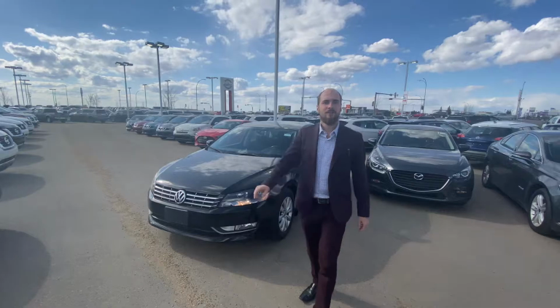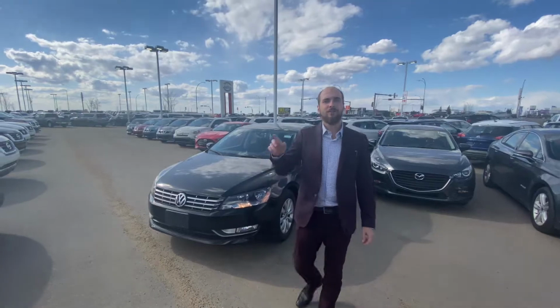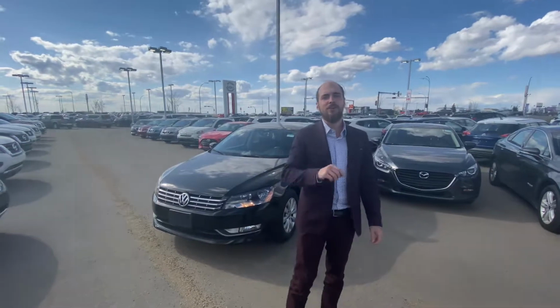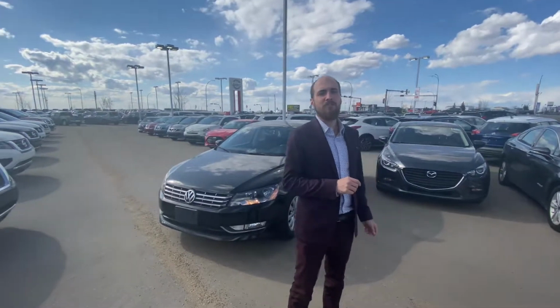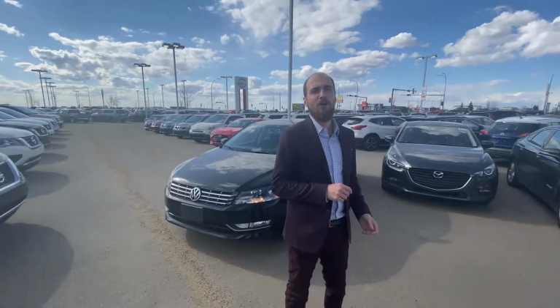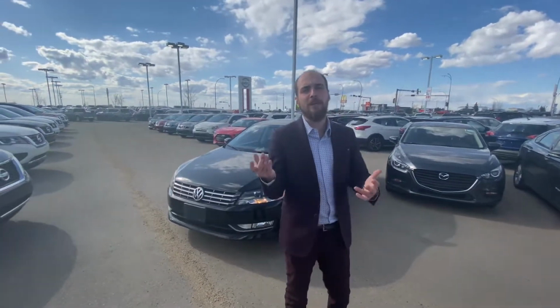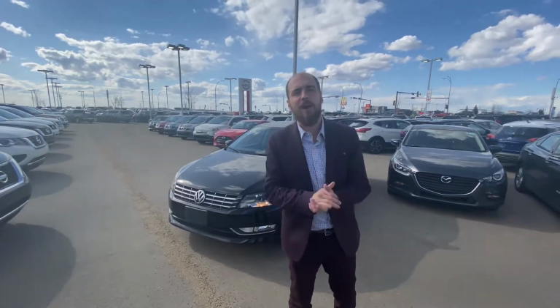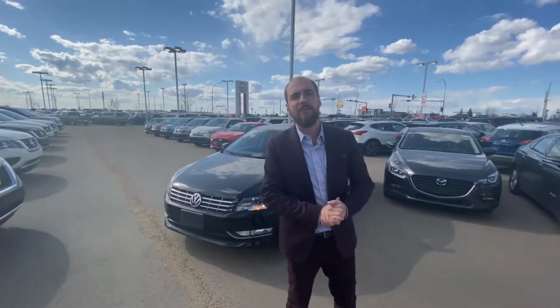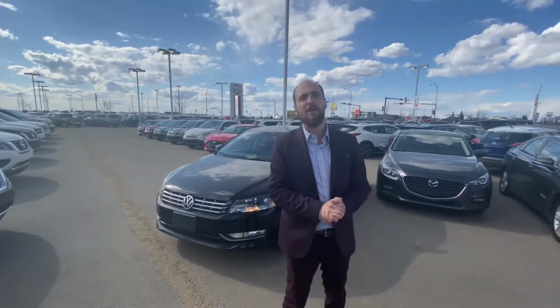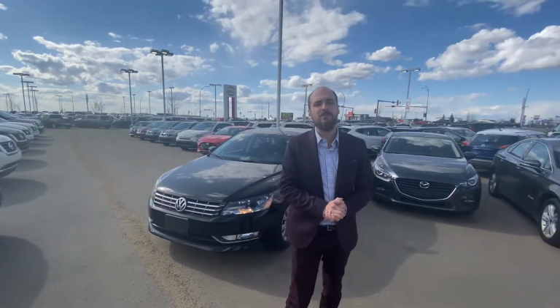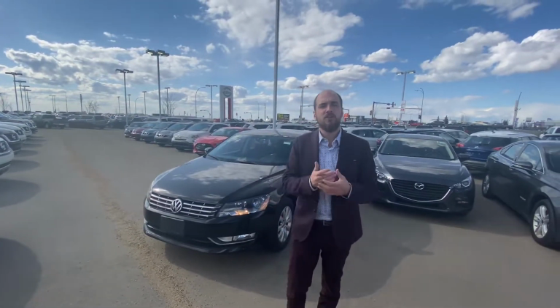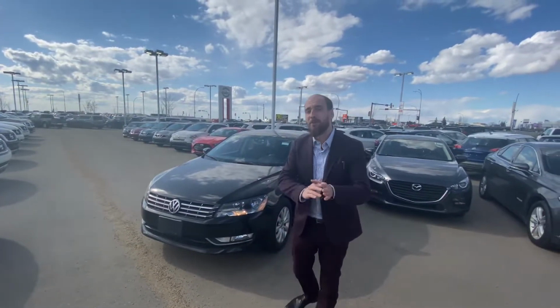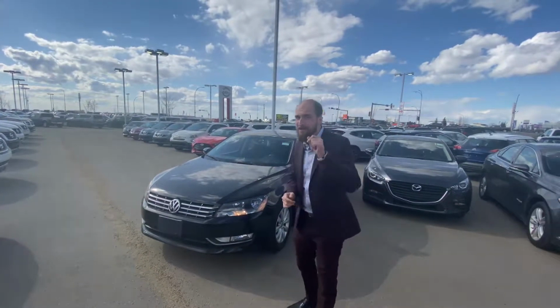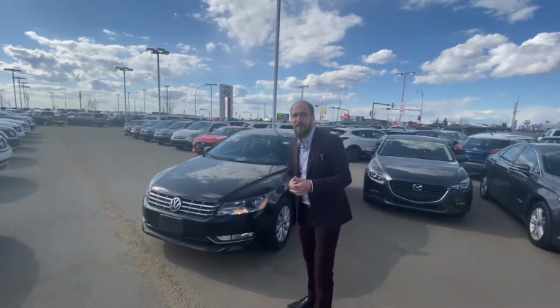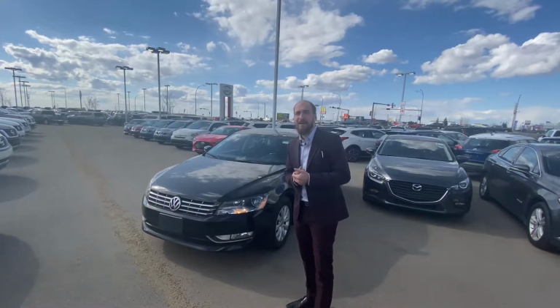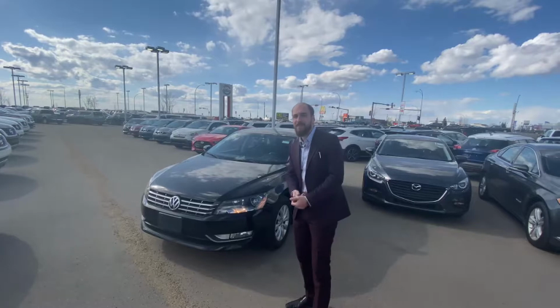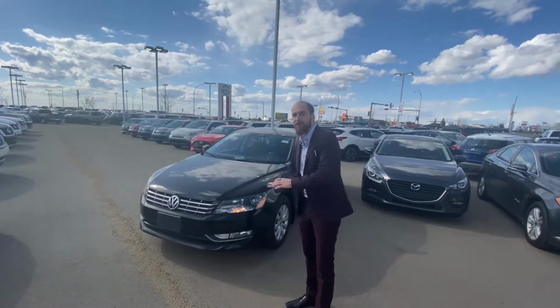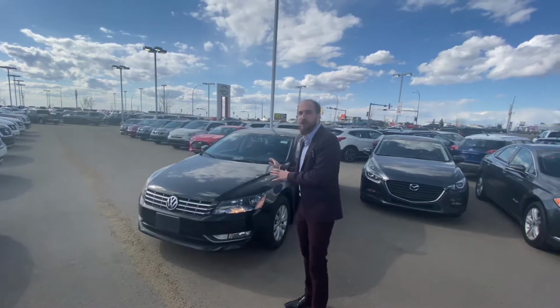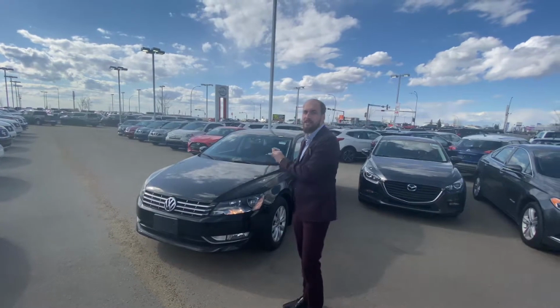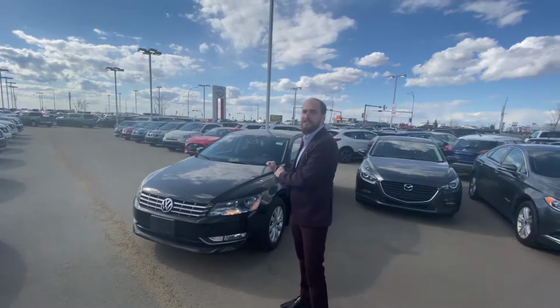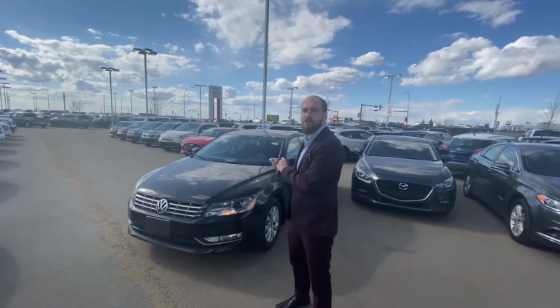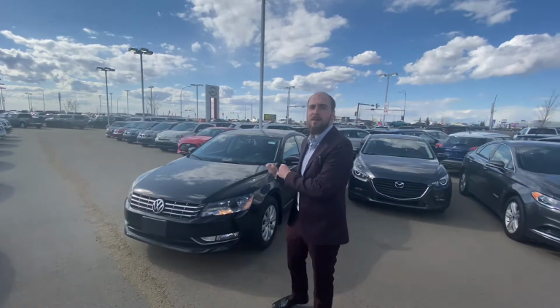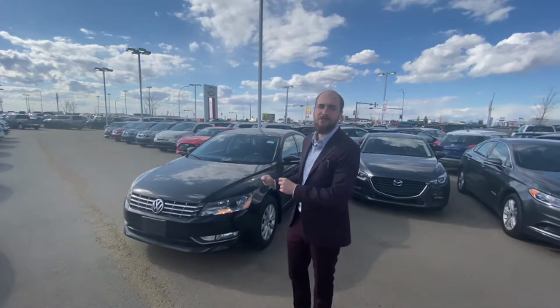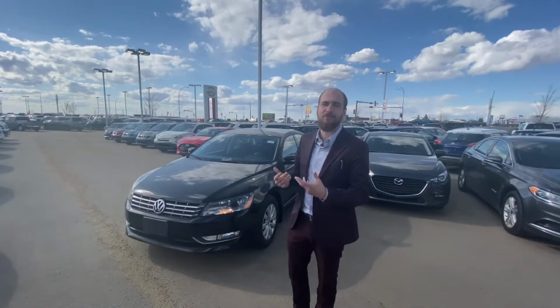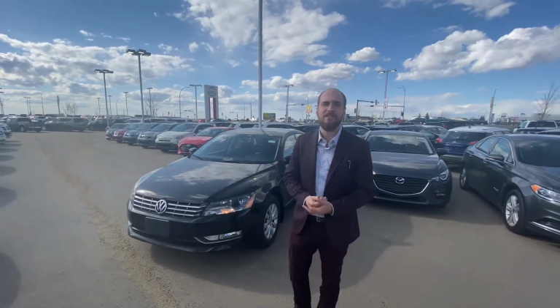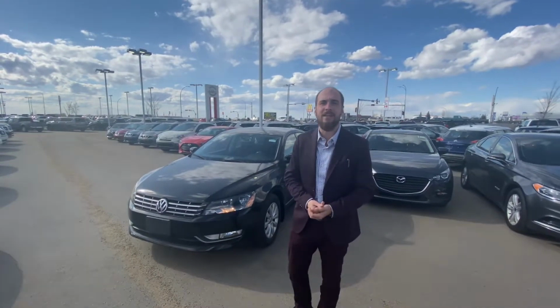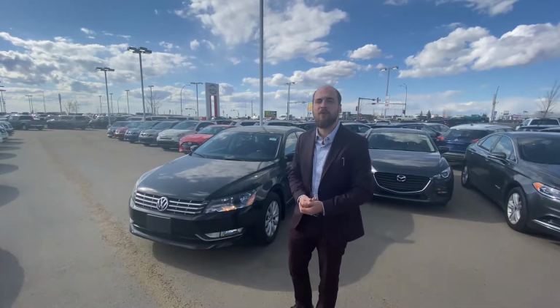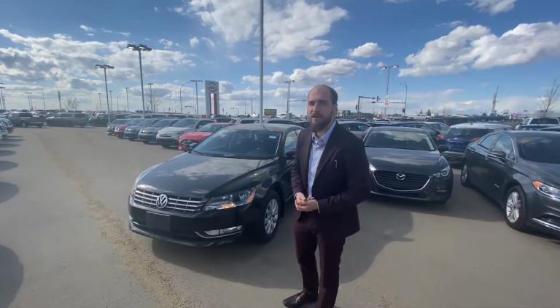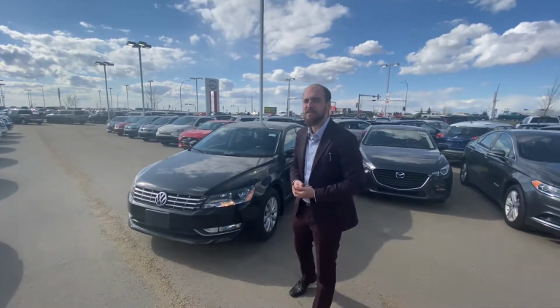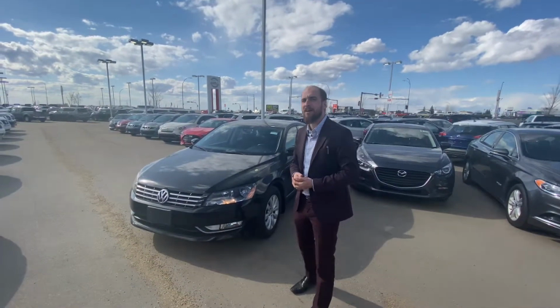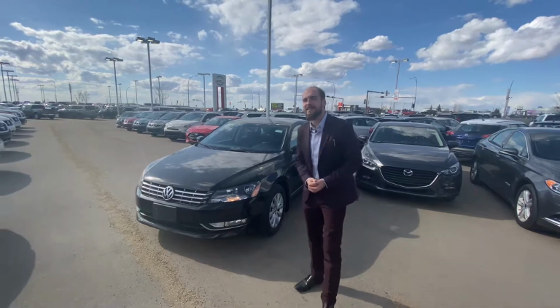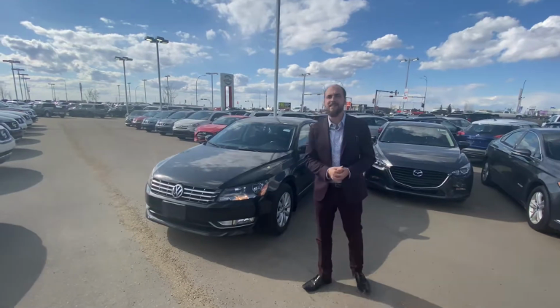Good afternoon Harpreet! It's Ryan down here from Mellon Nissan. So behind me I think I might have the perfect option — it's a 2013 Volkswagen Passat TDI.